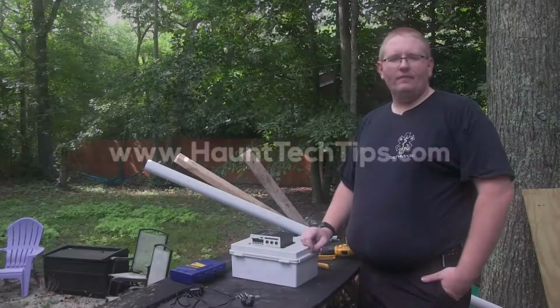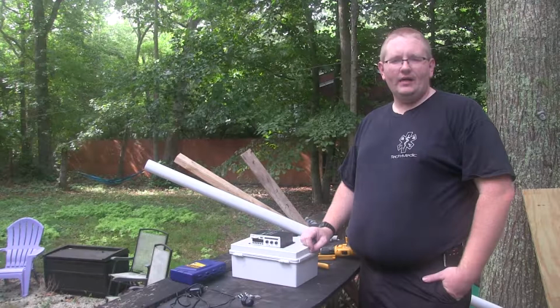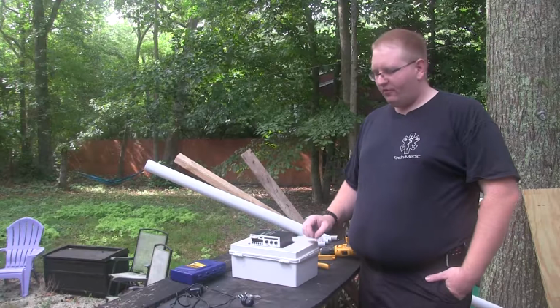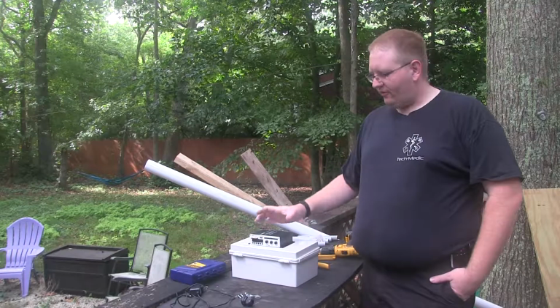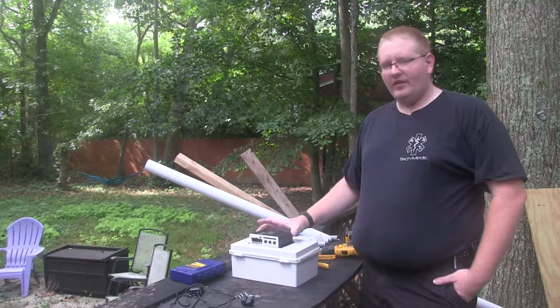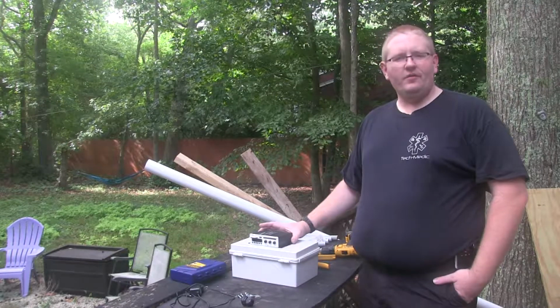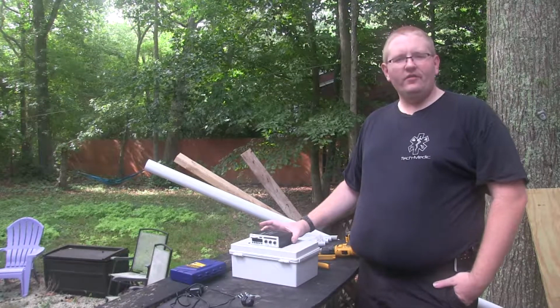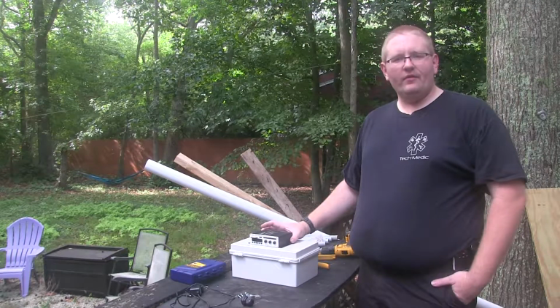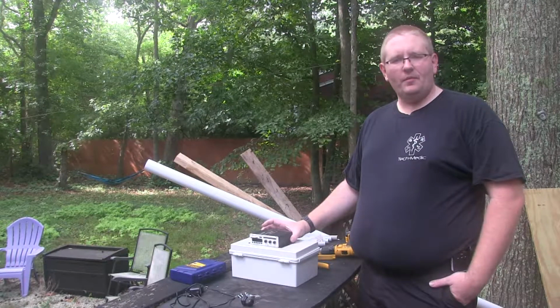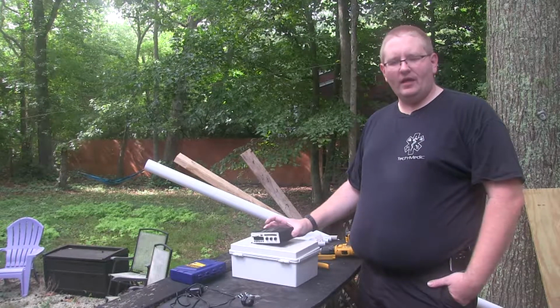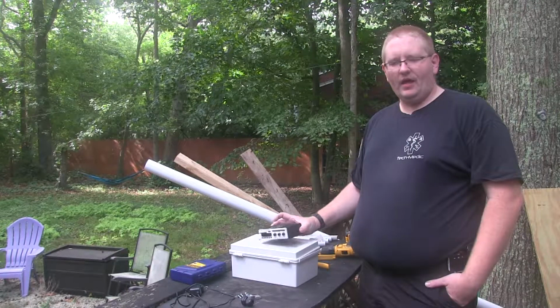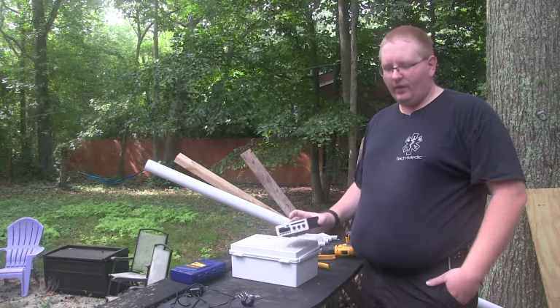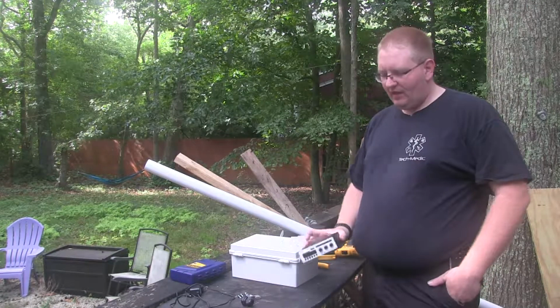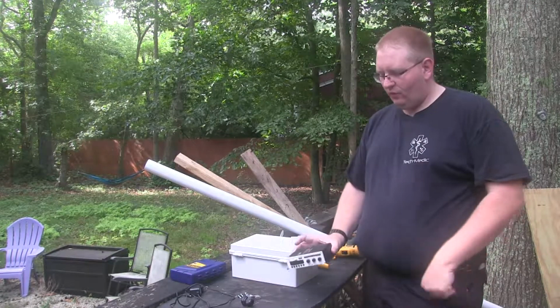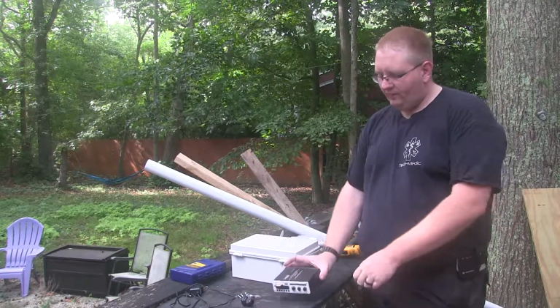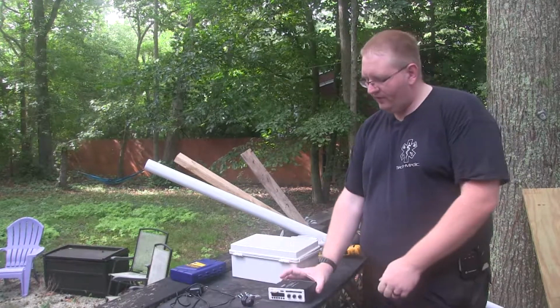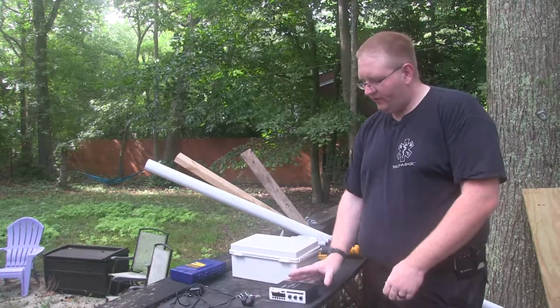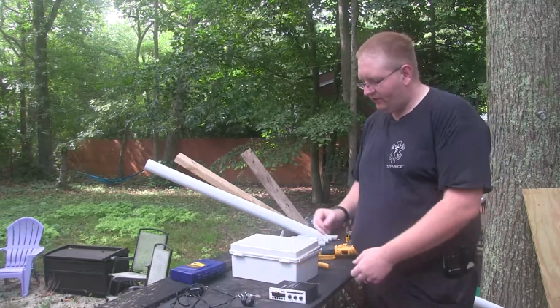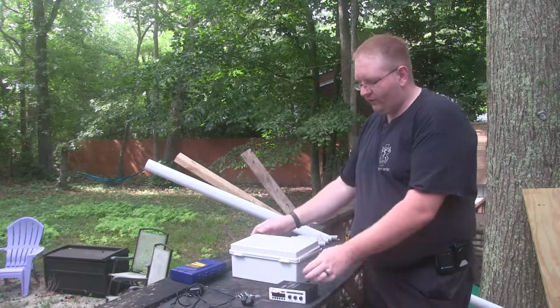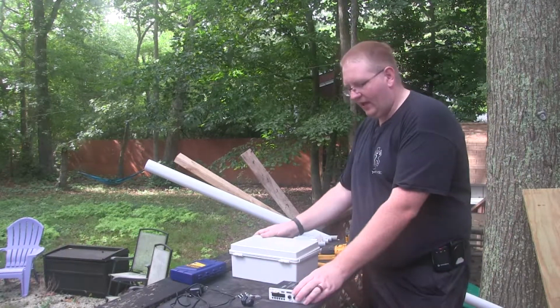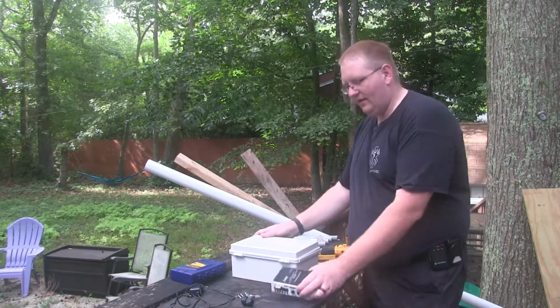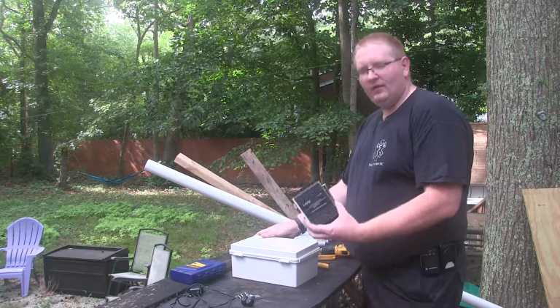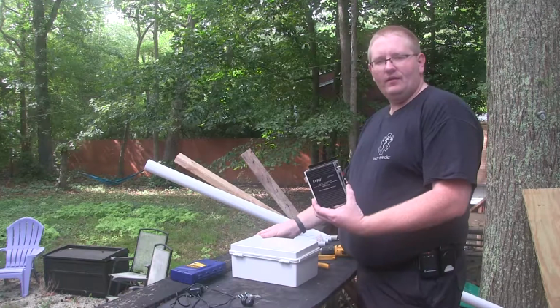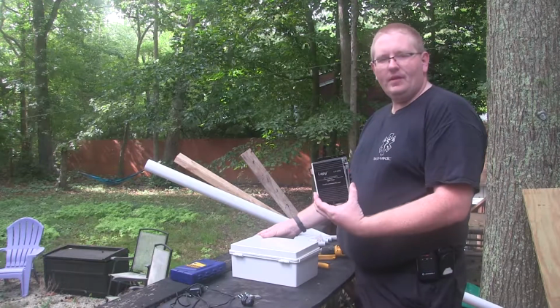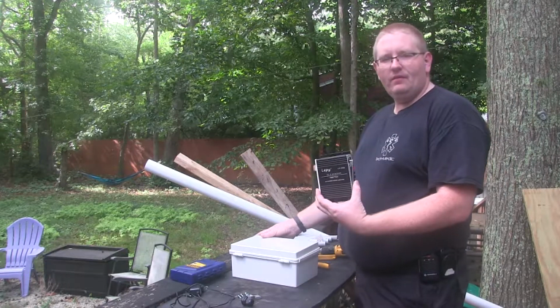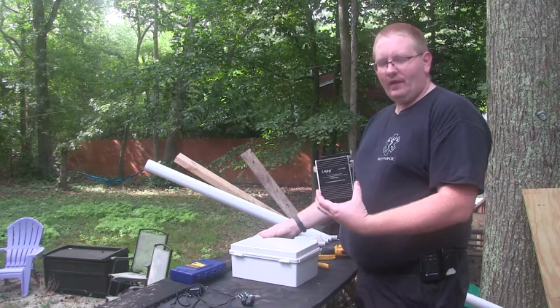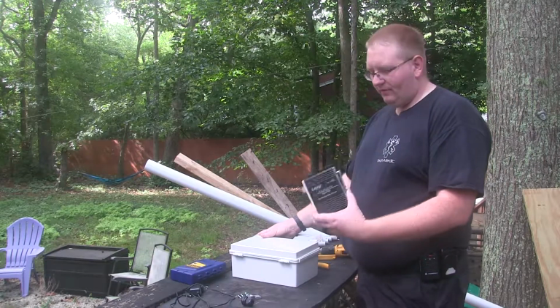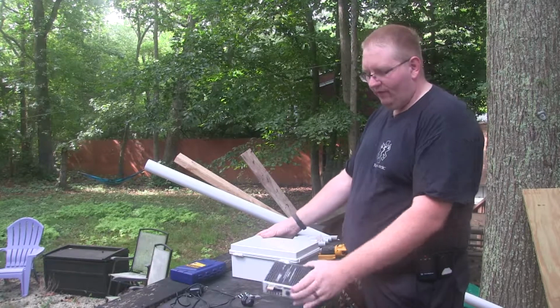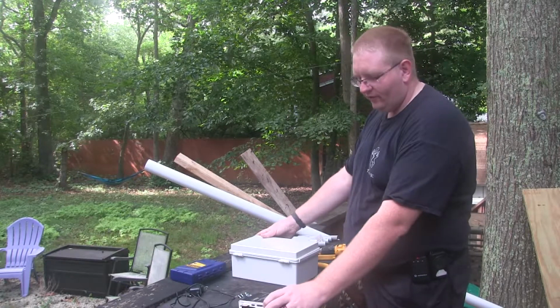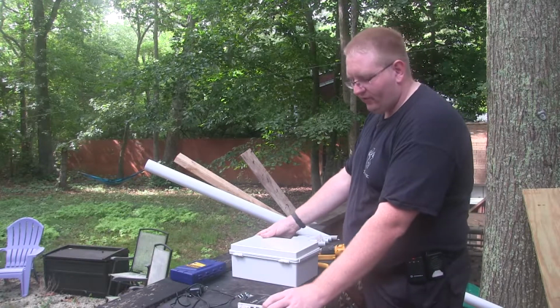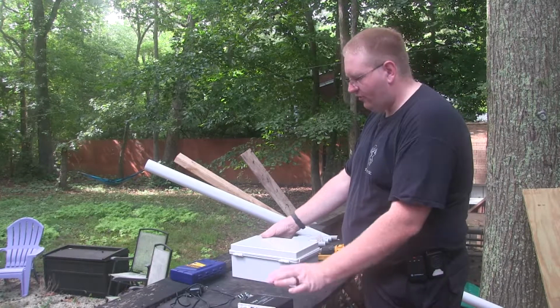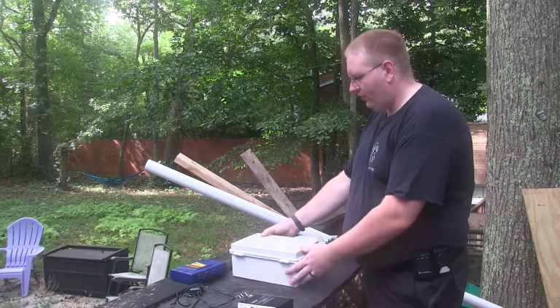Hey guys, Chris from Hot Tech Tips here. Today we're going to be making a quick, easy, weatherproof enclosure for a Lappi amplifier. We've done reviews on those before.